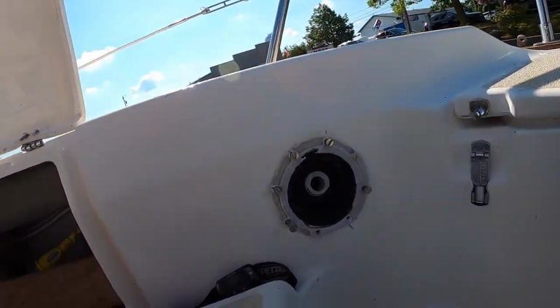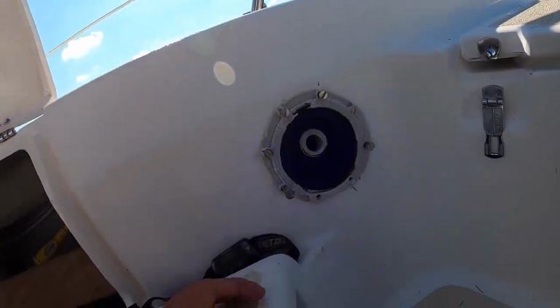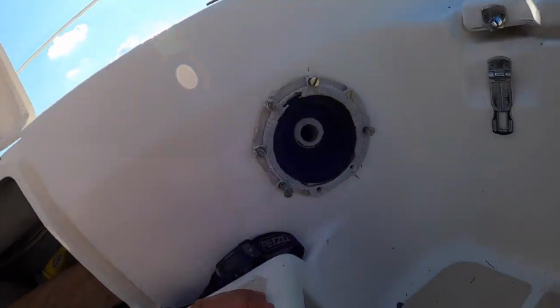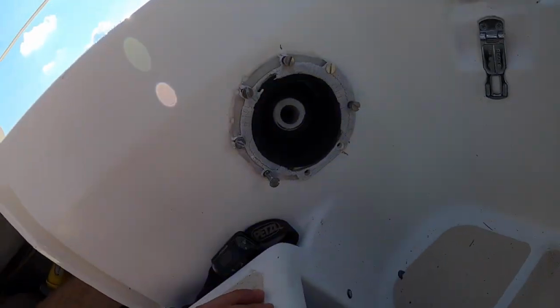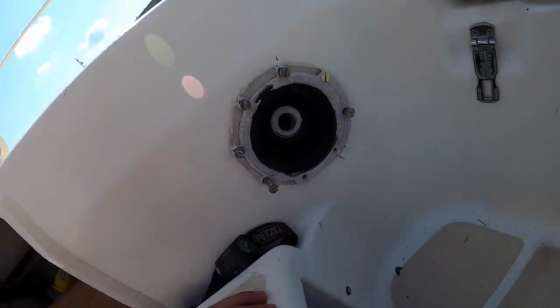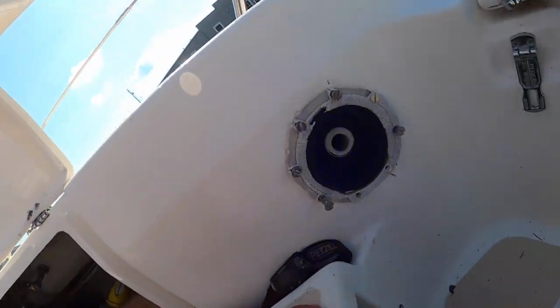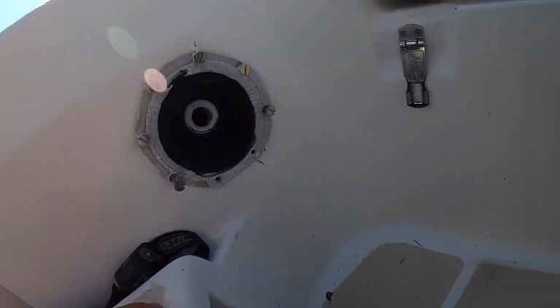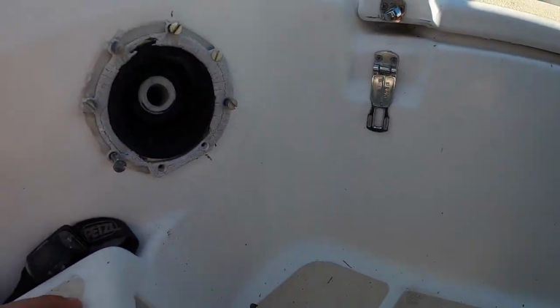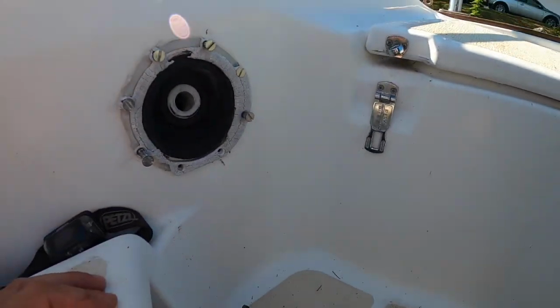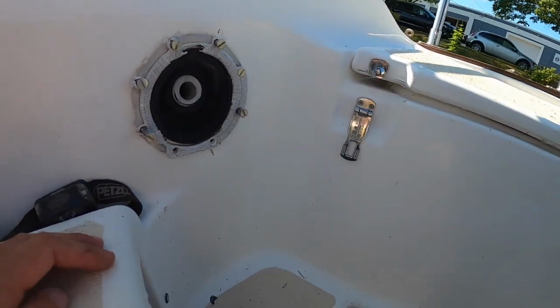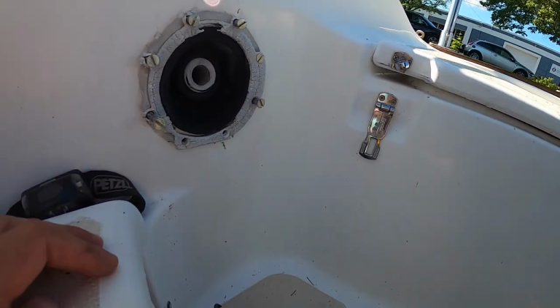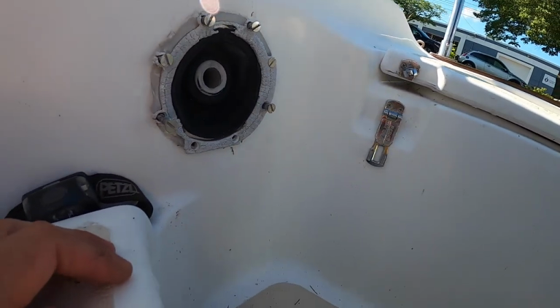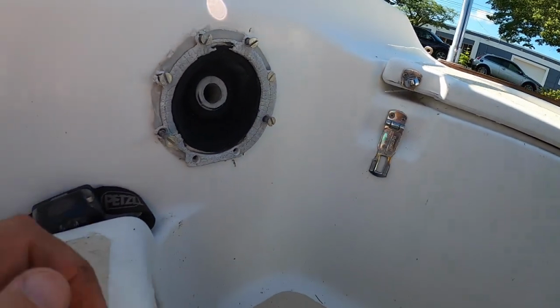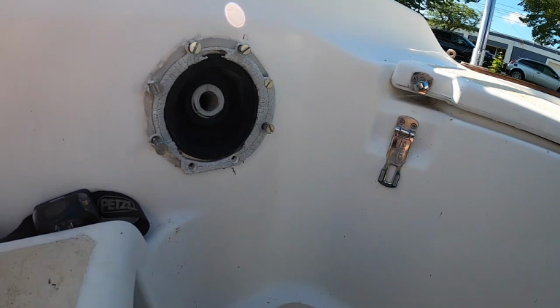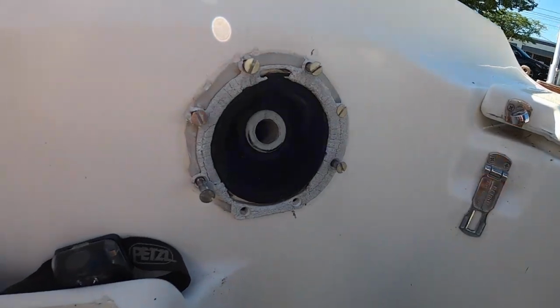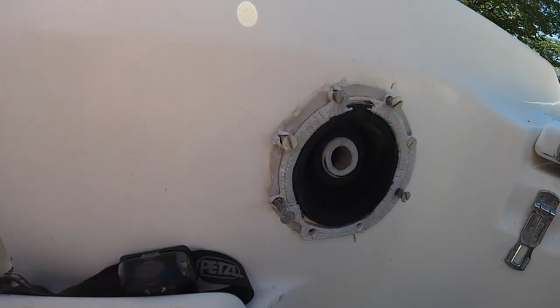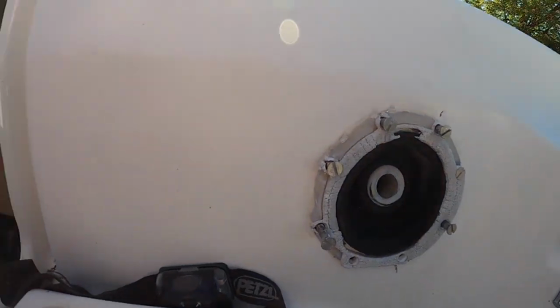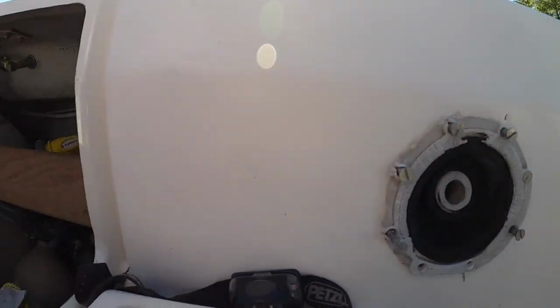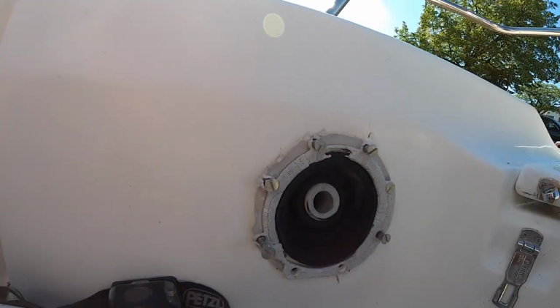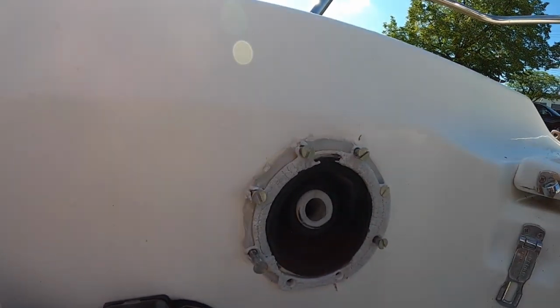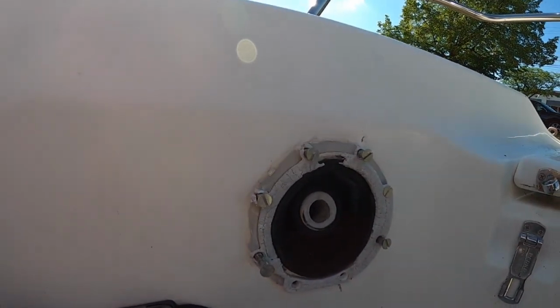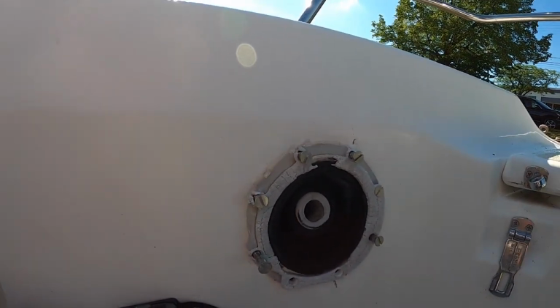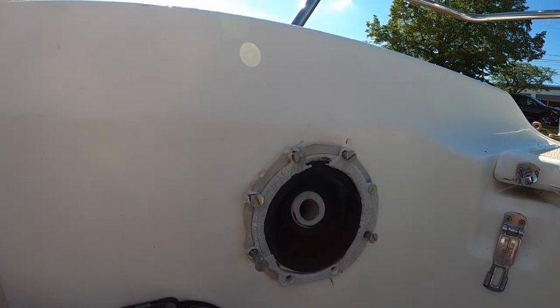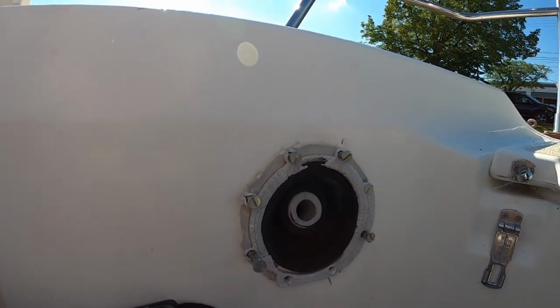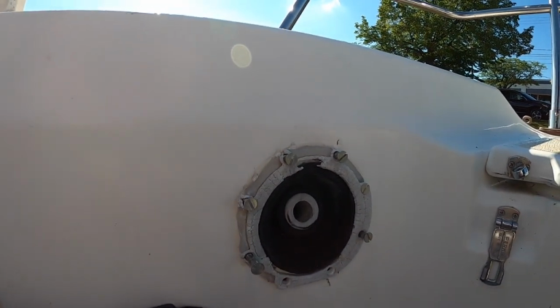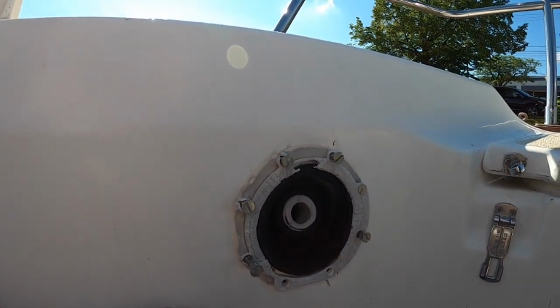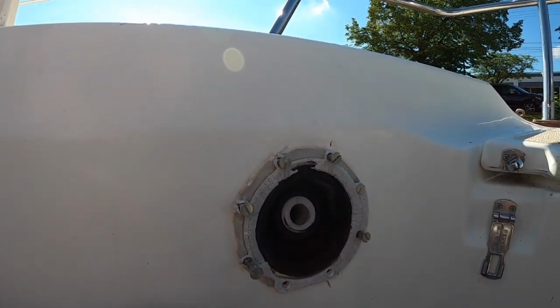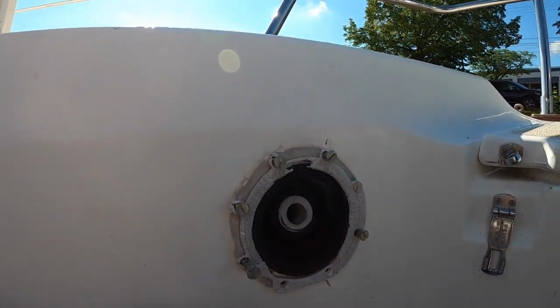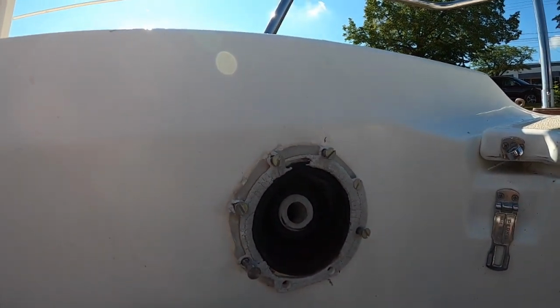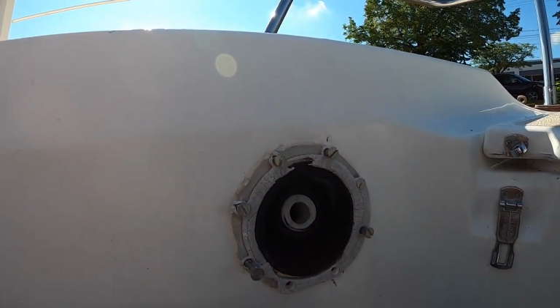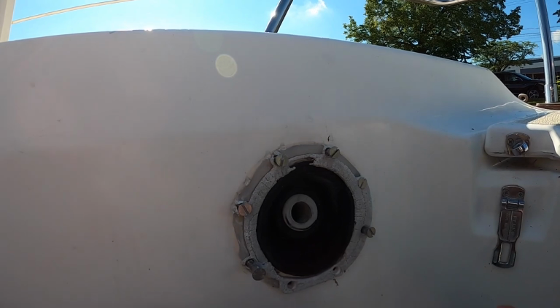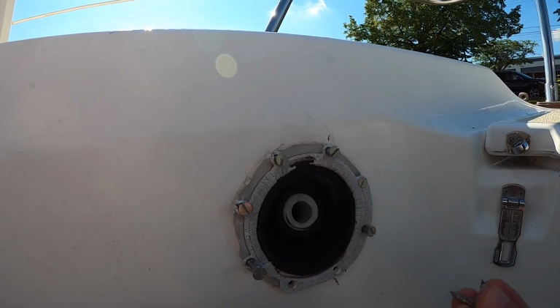I'm taking this Whaler pump out. I have to go to Monroe today to get the registration in, and I'm going to try to stop at West Marine to get either a new pump or a rebuild kit.